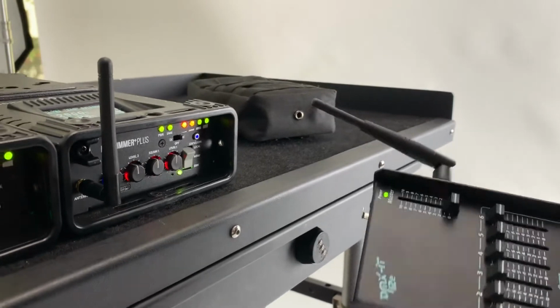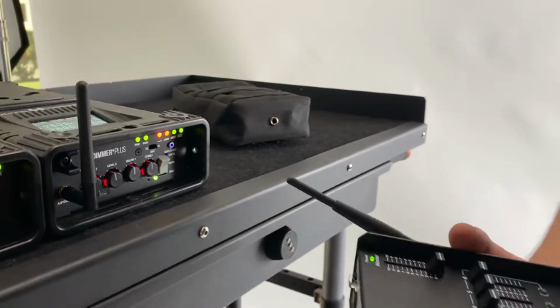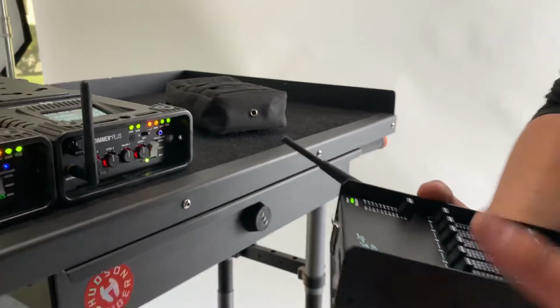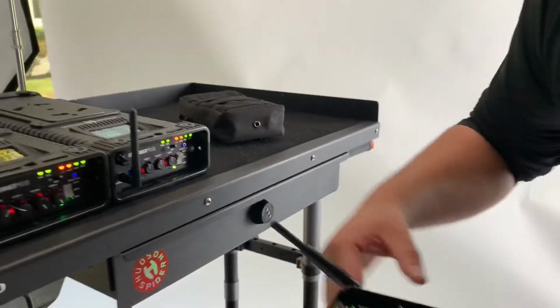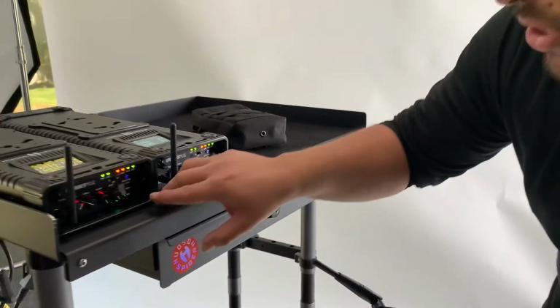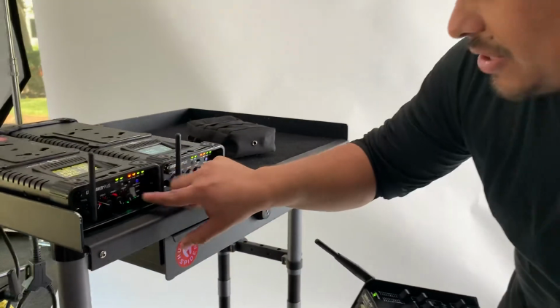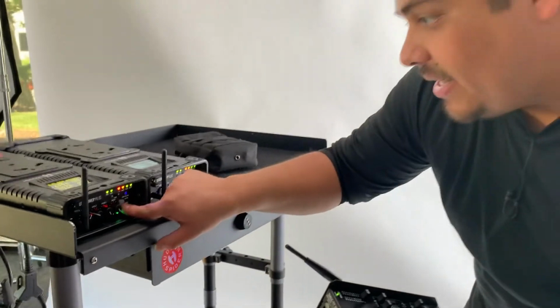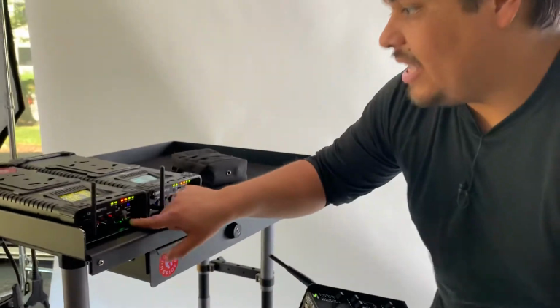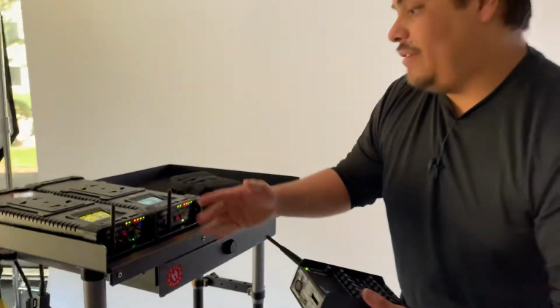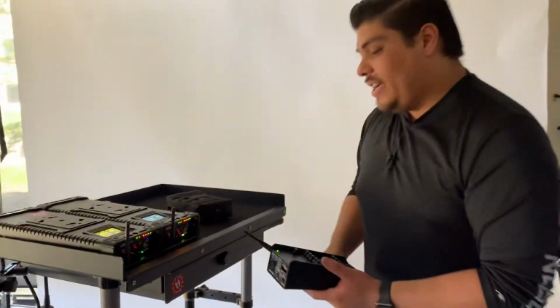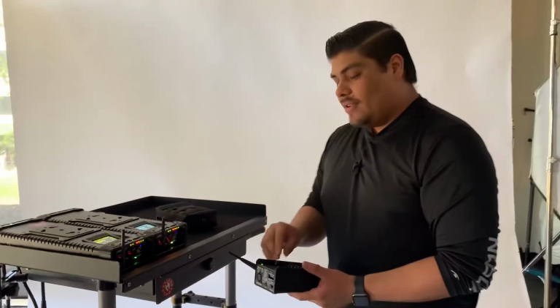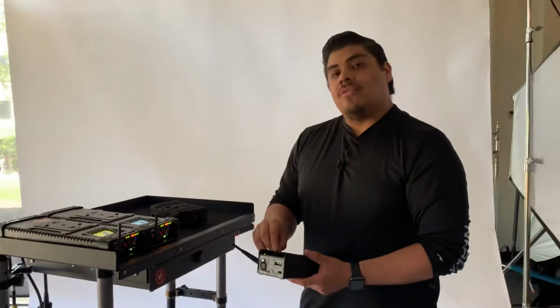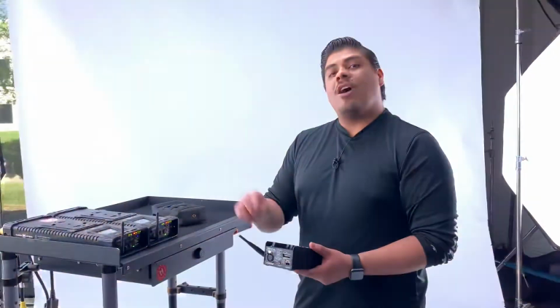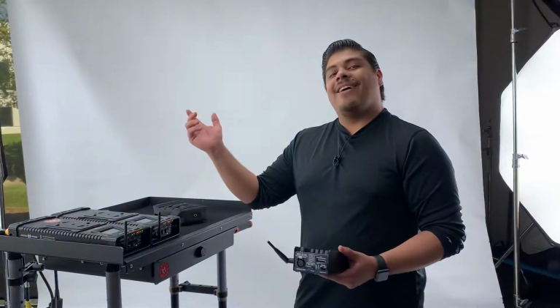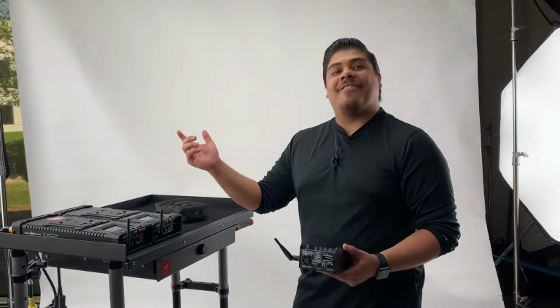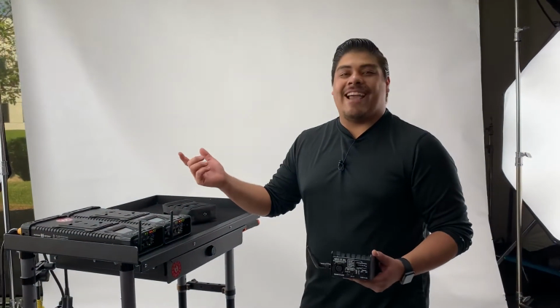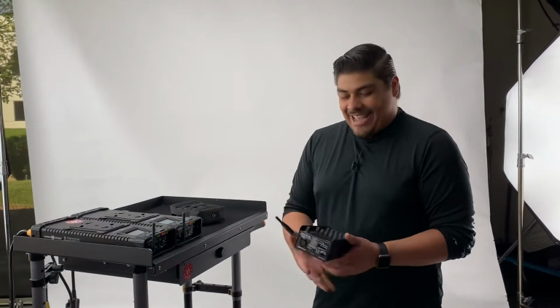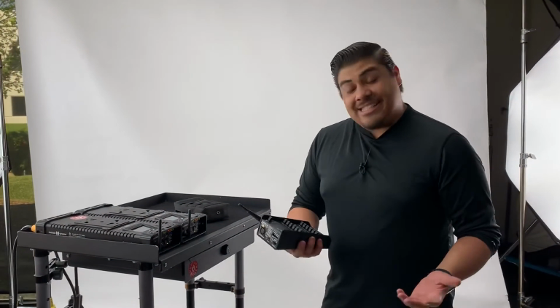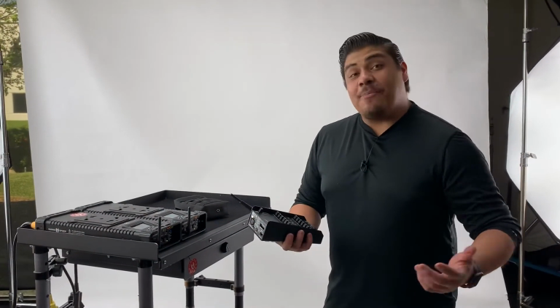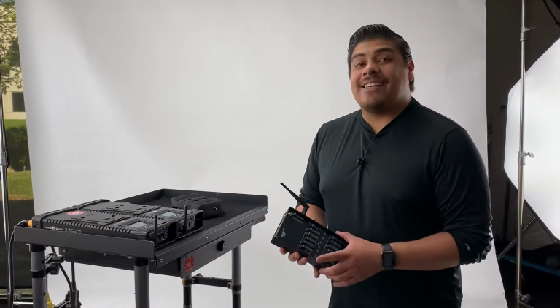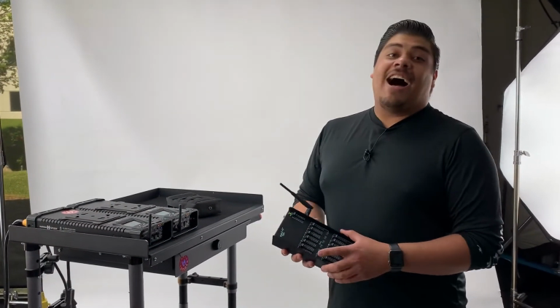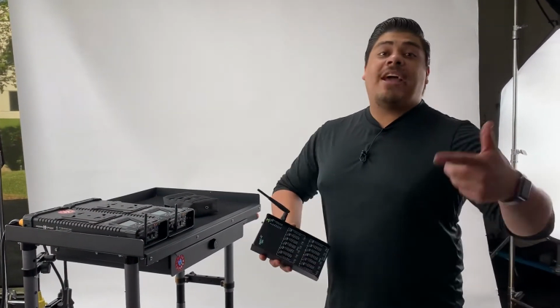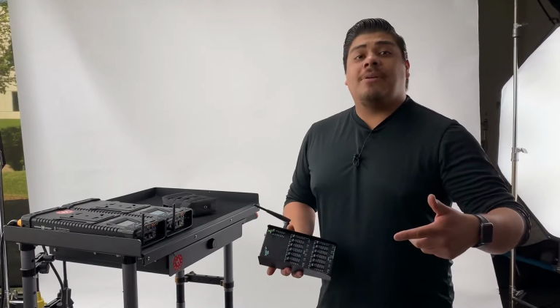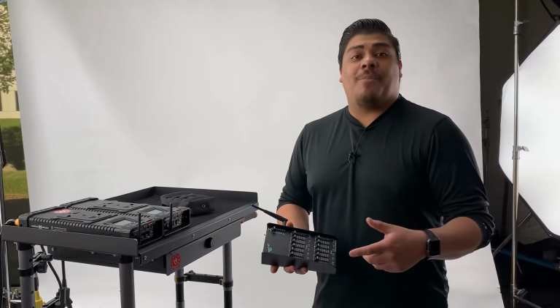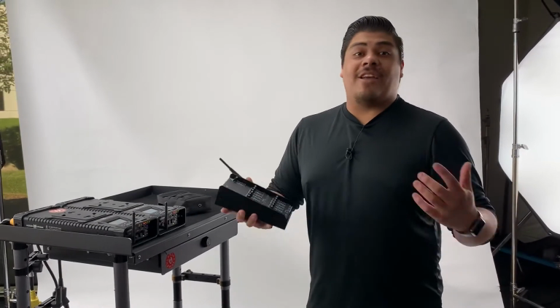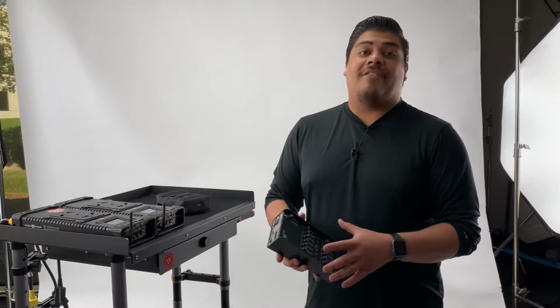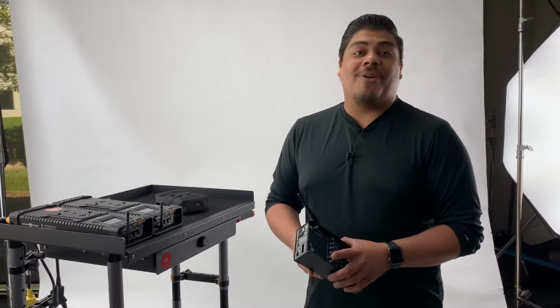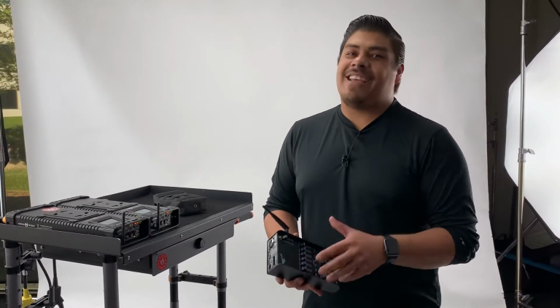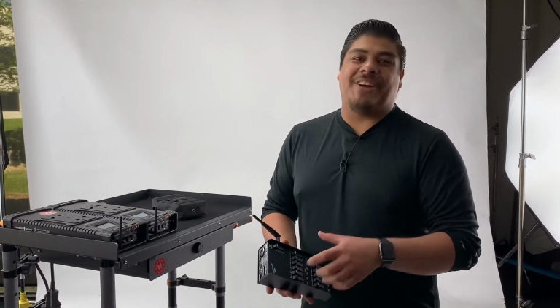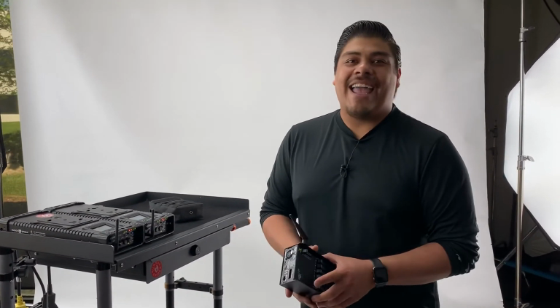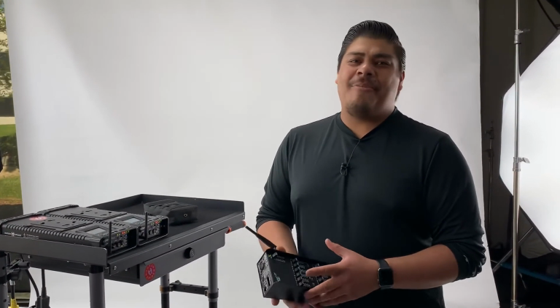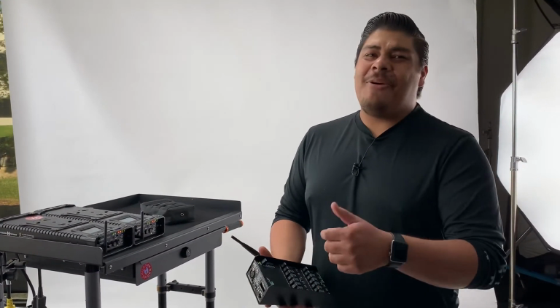I'm going to switch this one over to DMX — it has been previously linked. Voila, we've got light! And it's that simple, guys. Comment down below if you have any other questions, give this video a like, and remember, have a great one.